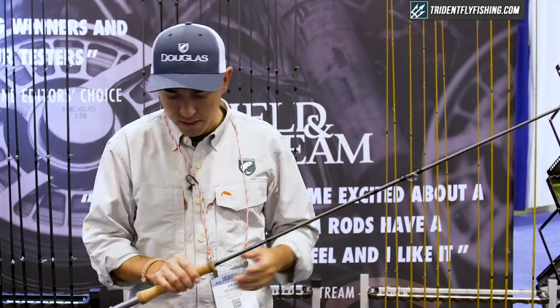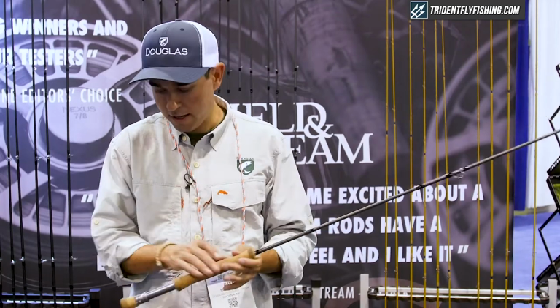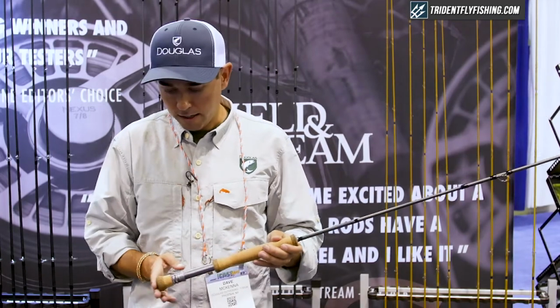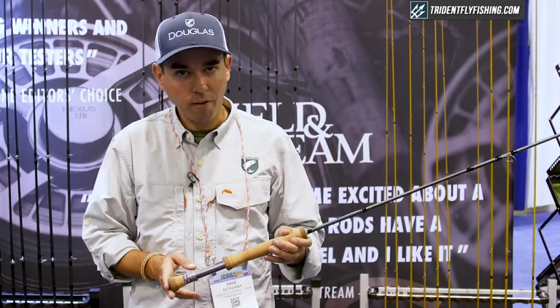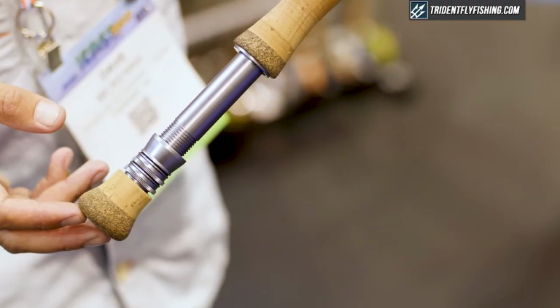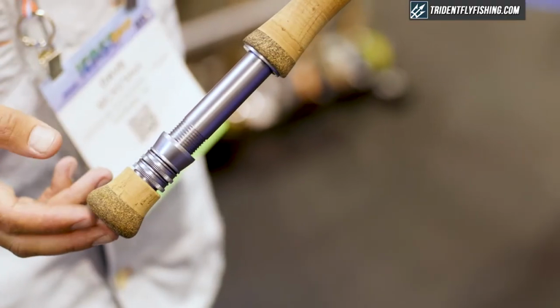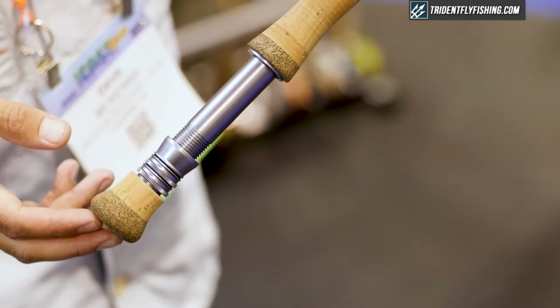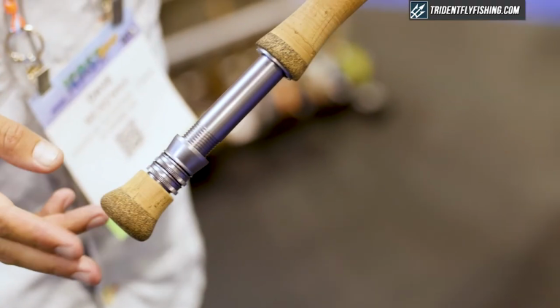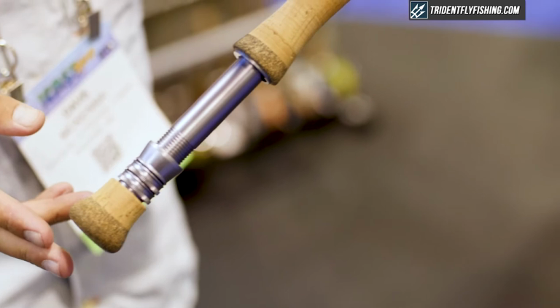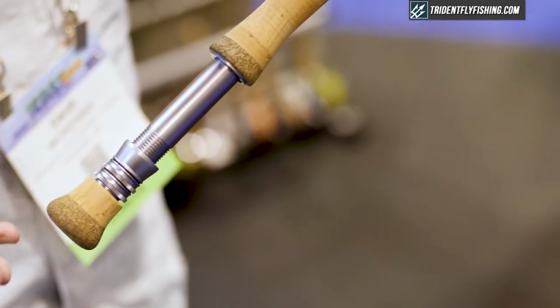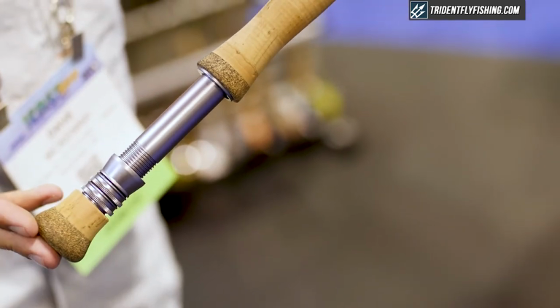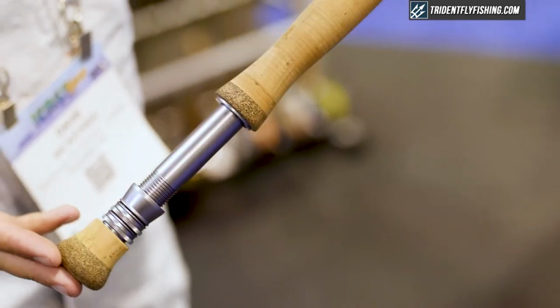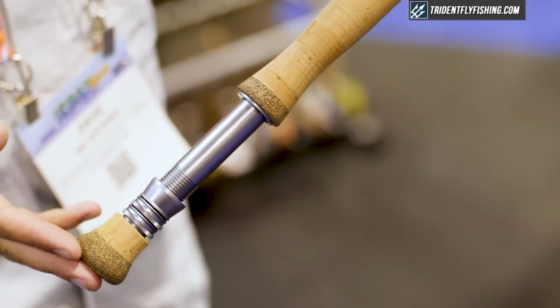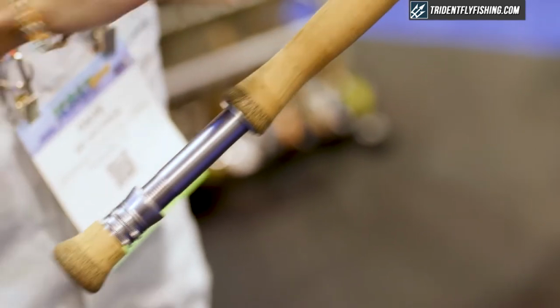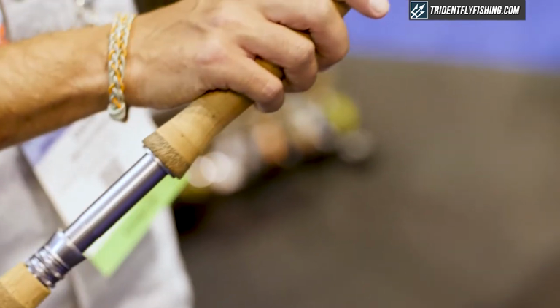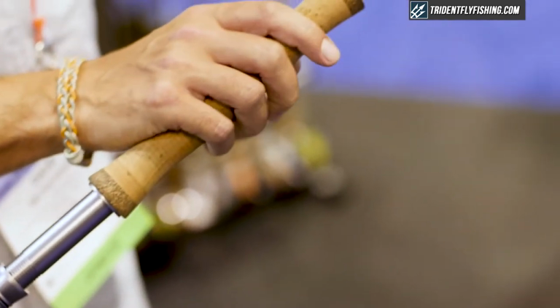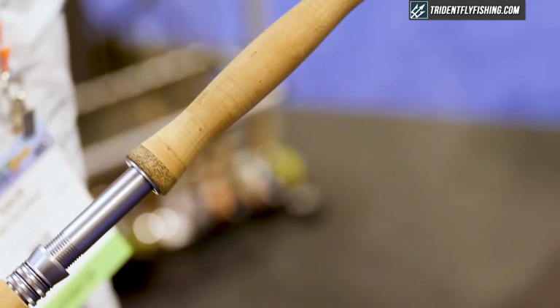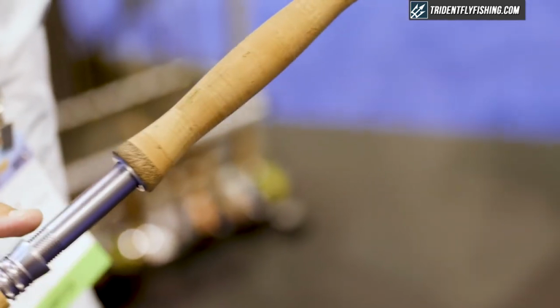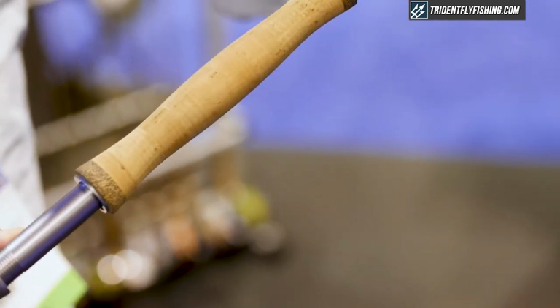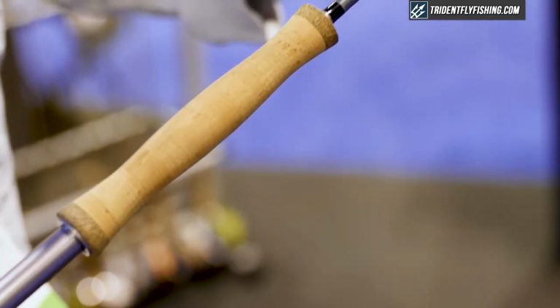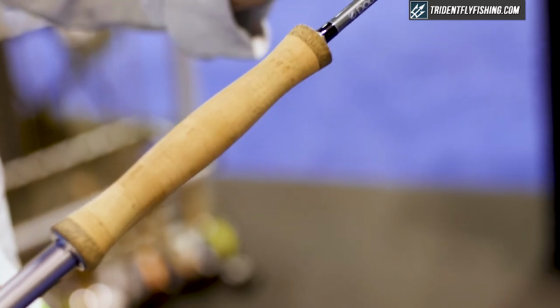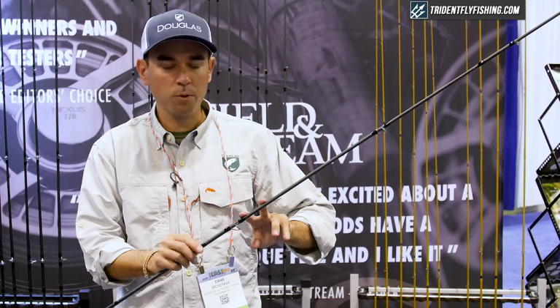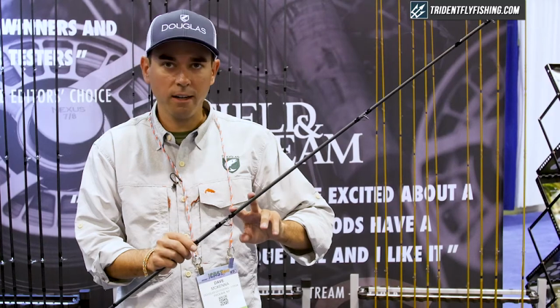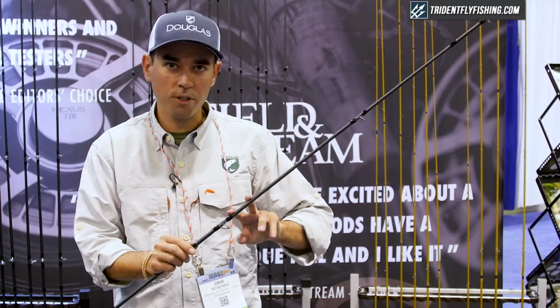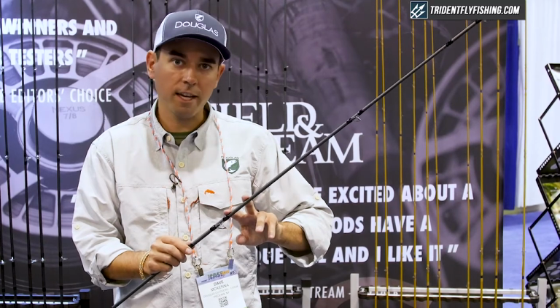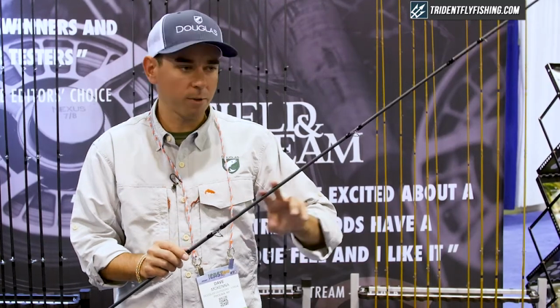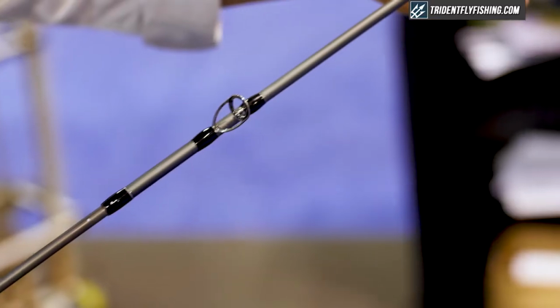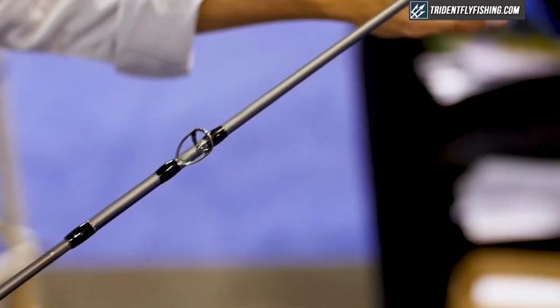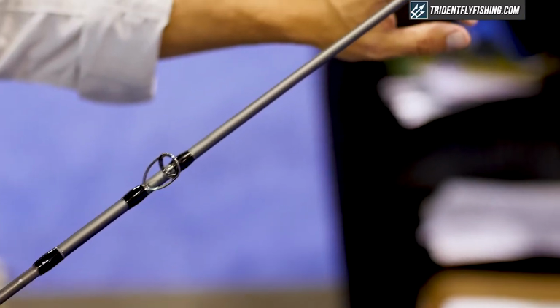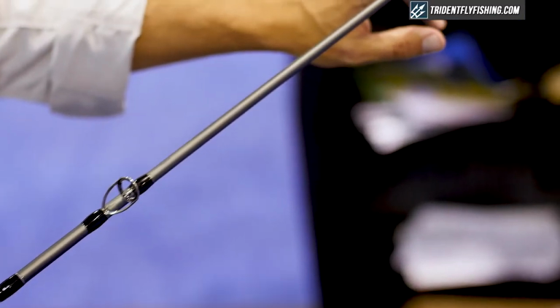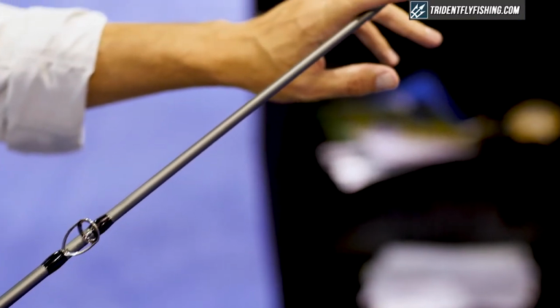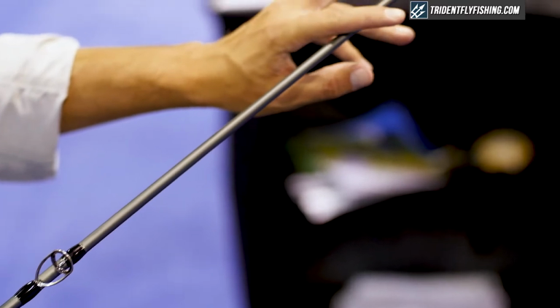It's got a fighting butt. We've added the anodized reel seat with hidden hook keepers on a full wells grip. We've also added Fuji's lightest weight Torzai titanium stripper guides, and added one more for this version.